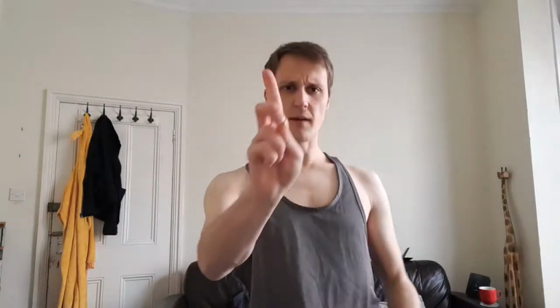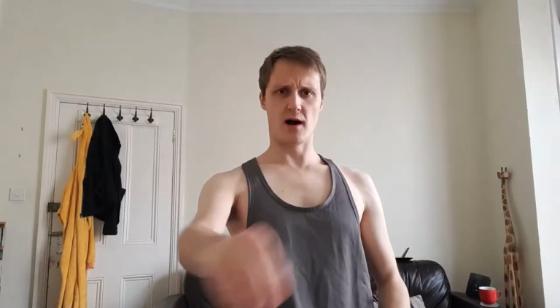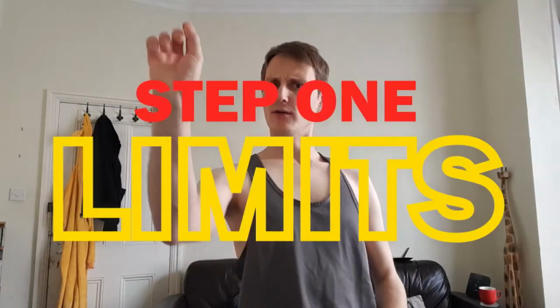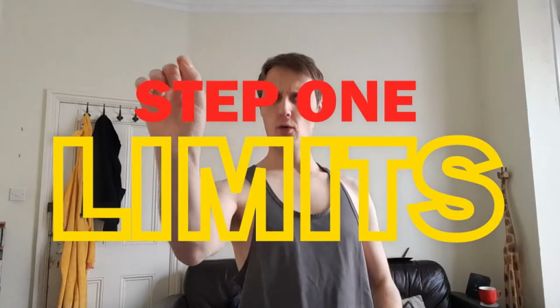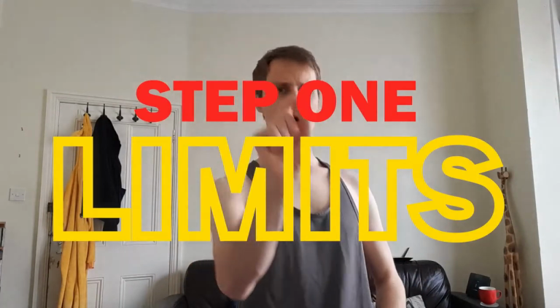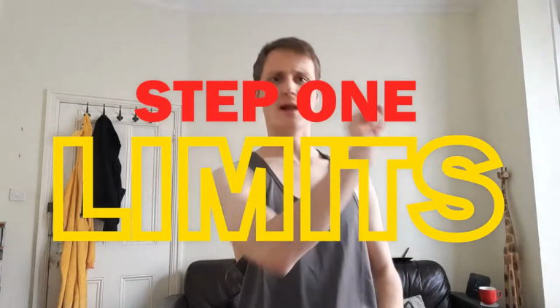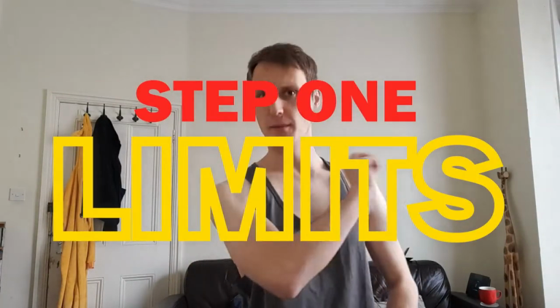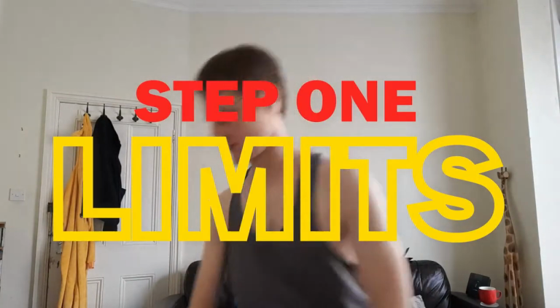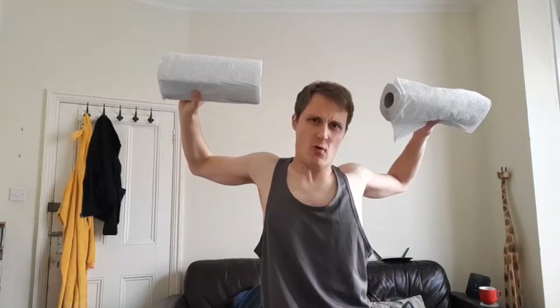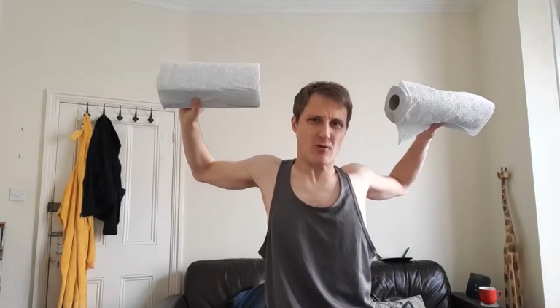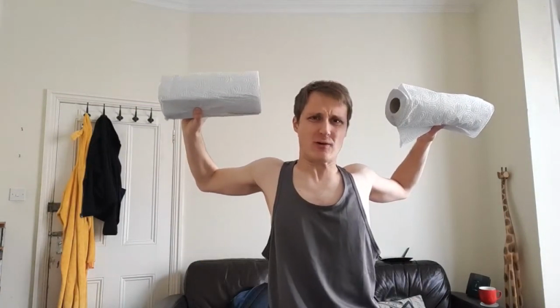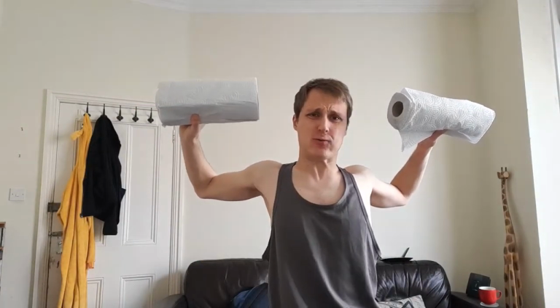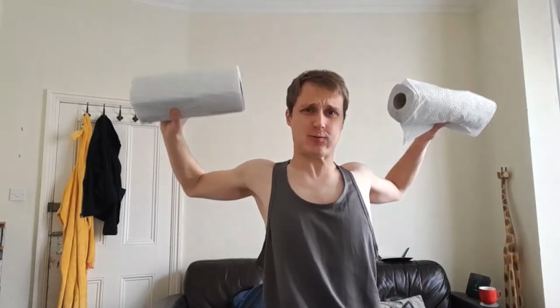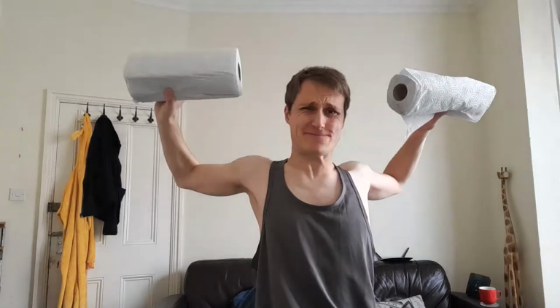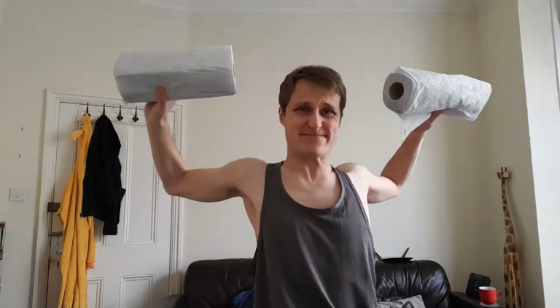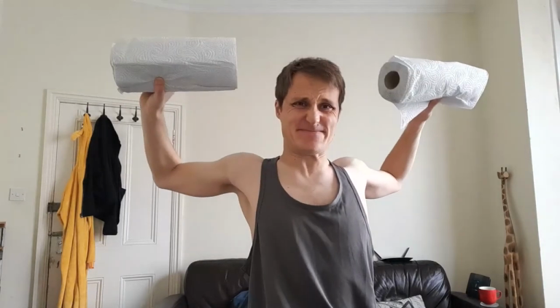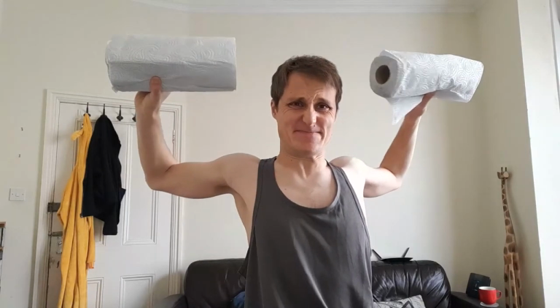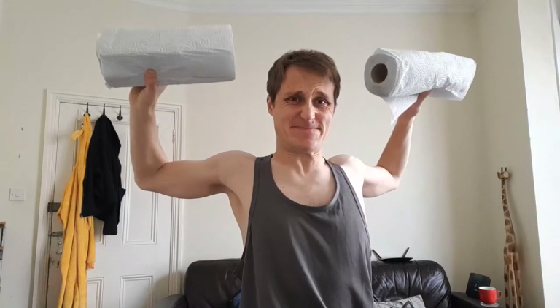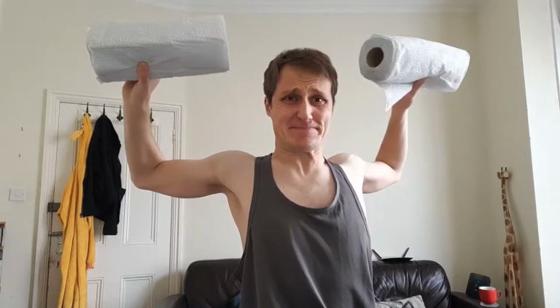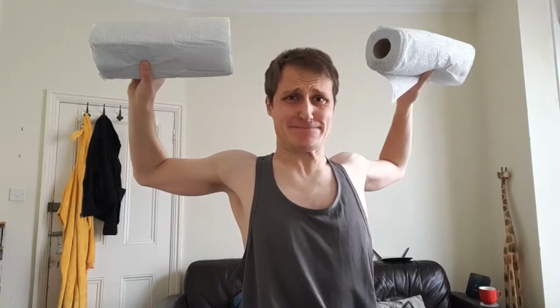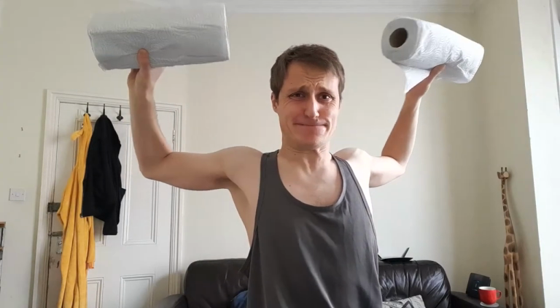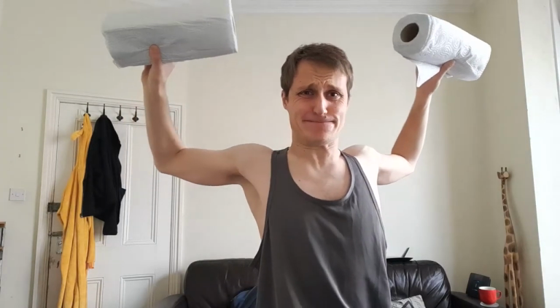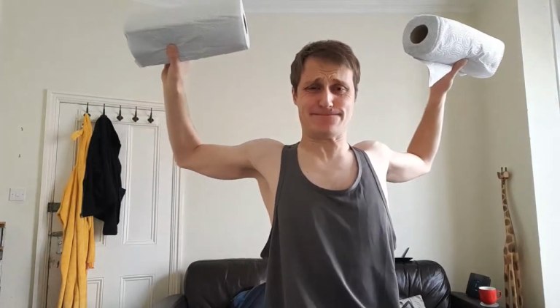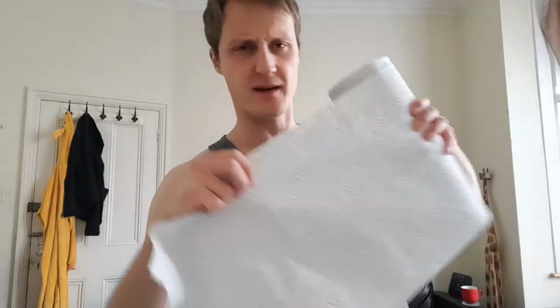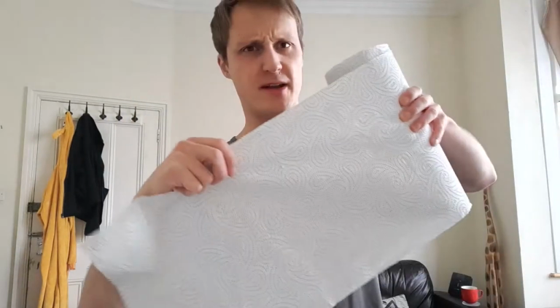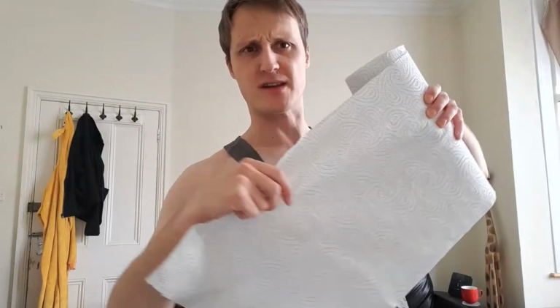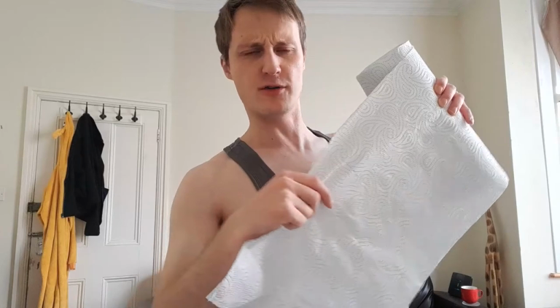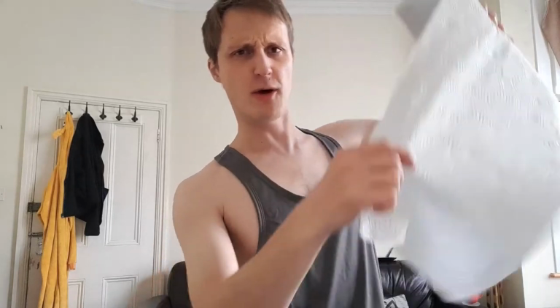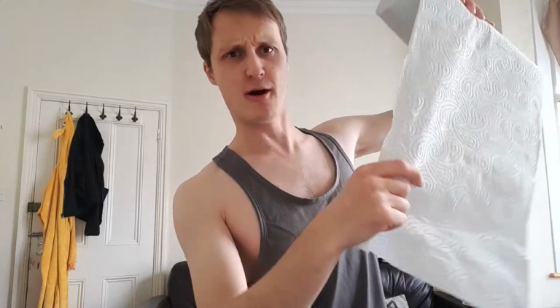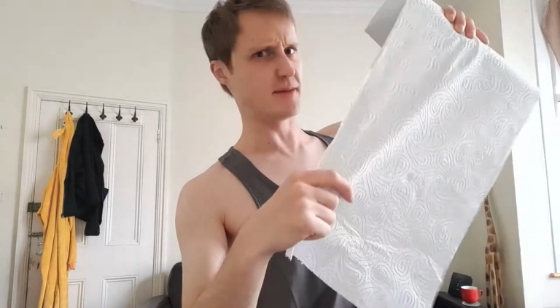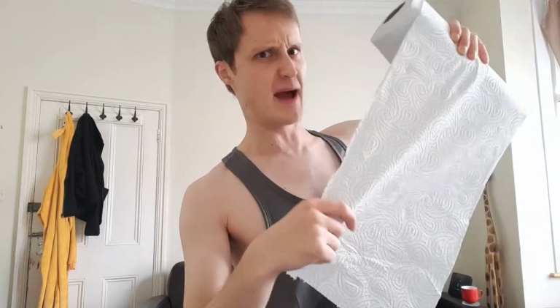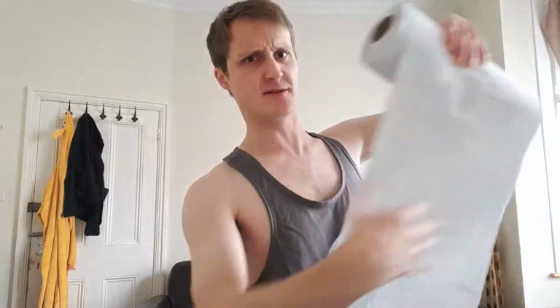Step one: know your limits. Don't overexert and pull a muscle, except when lifting kitchen rolls, when you have a ready-made bandage.